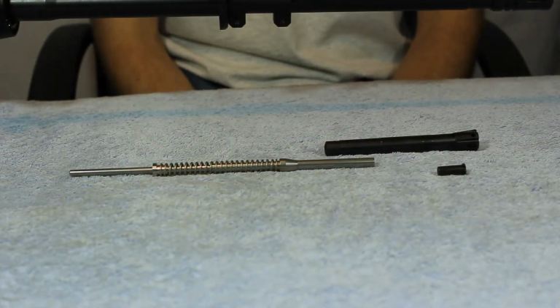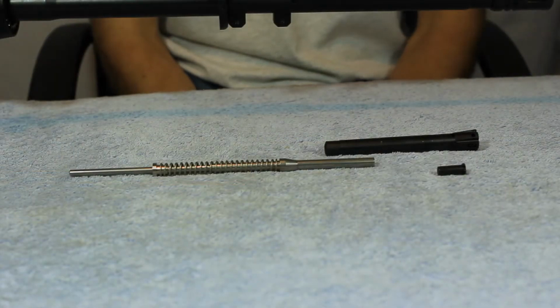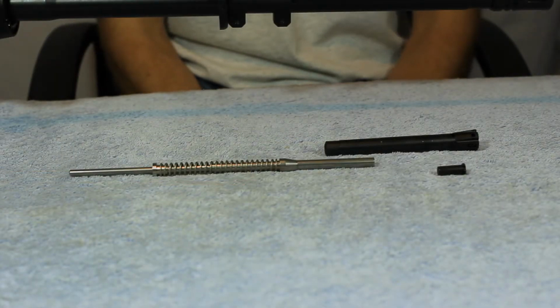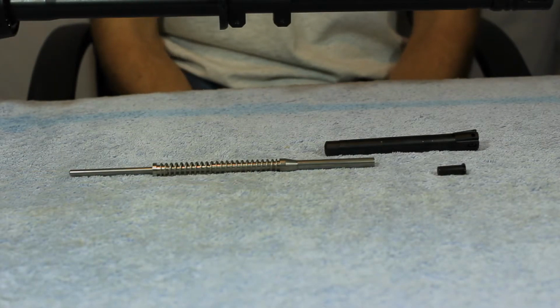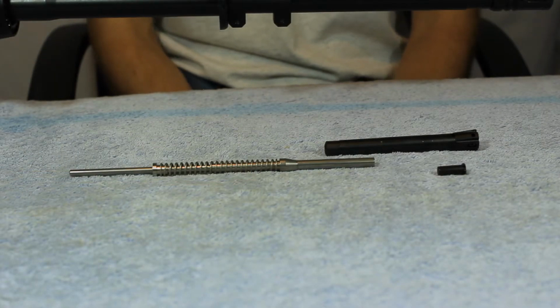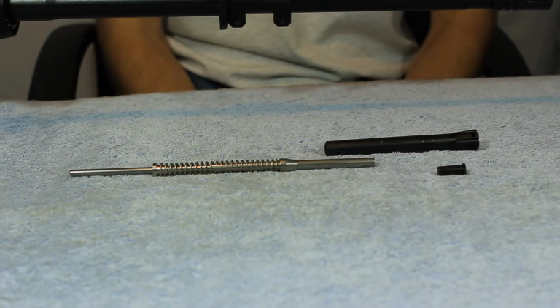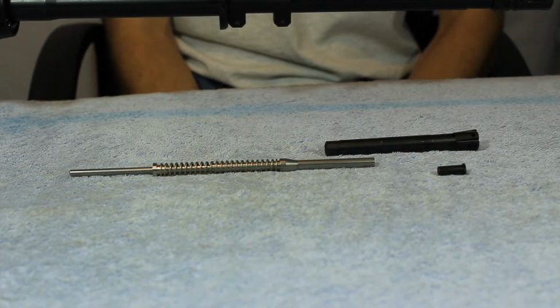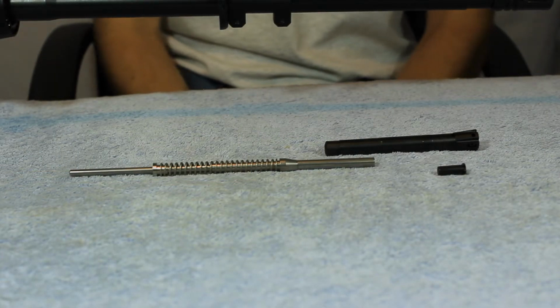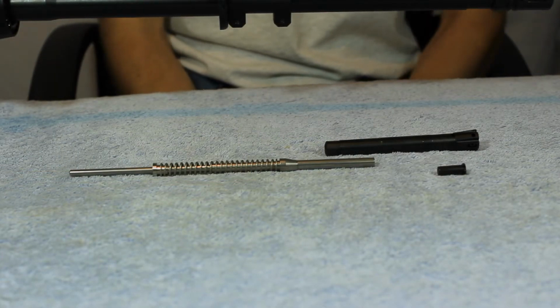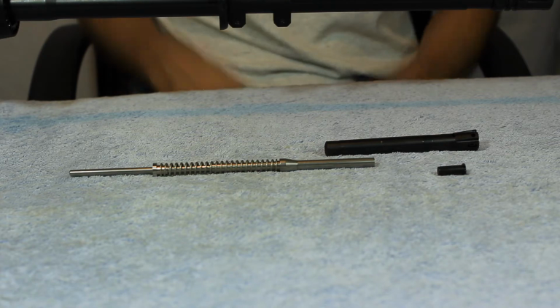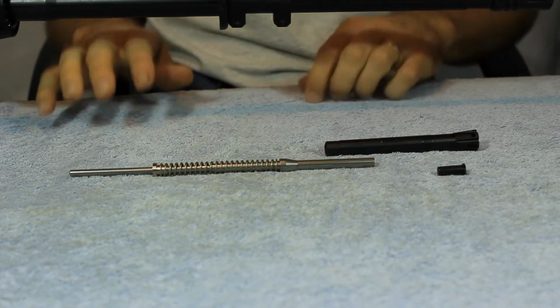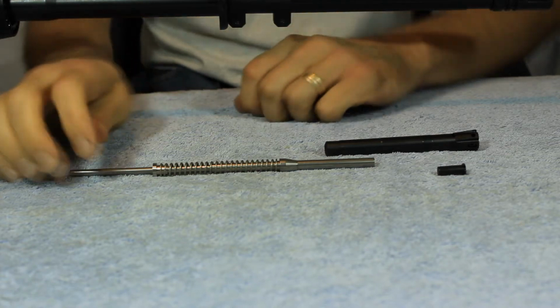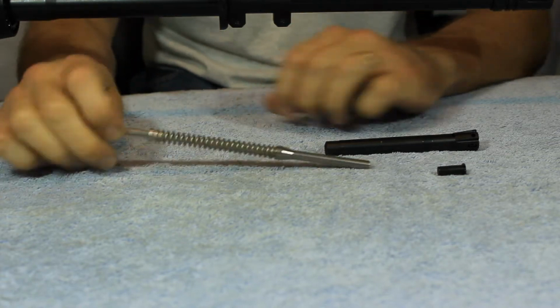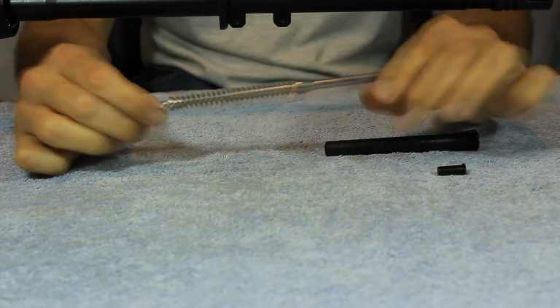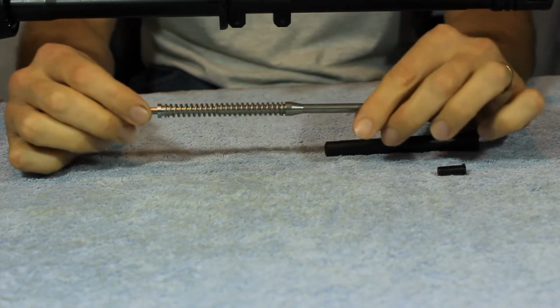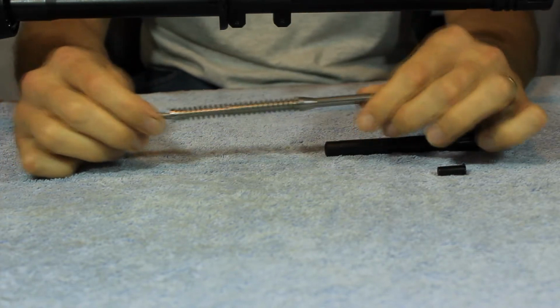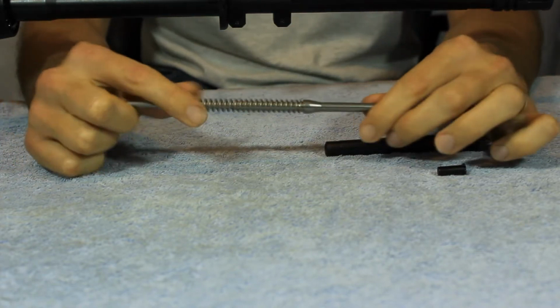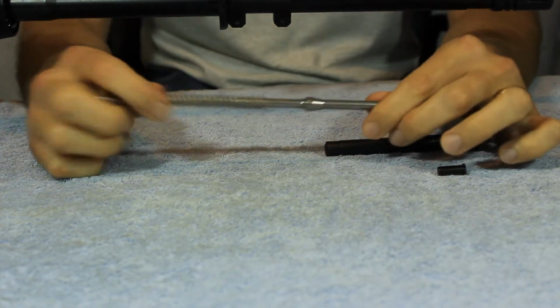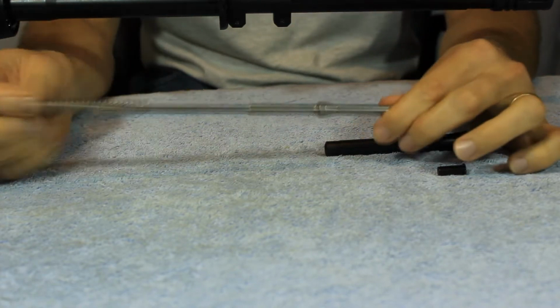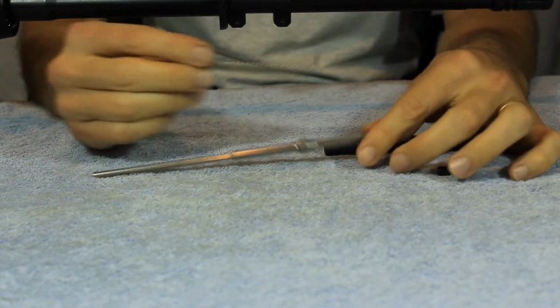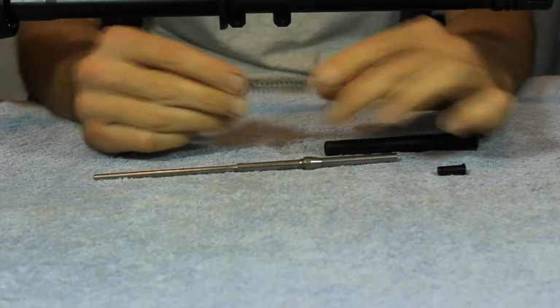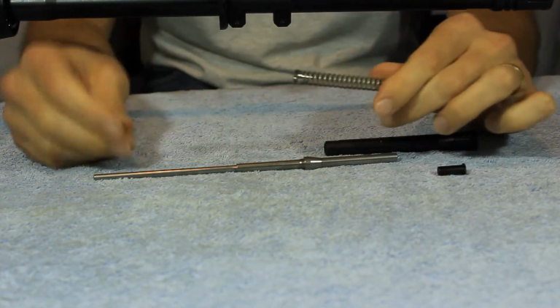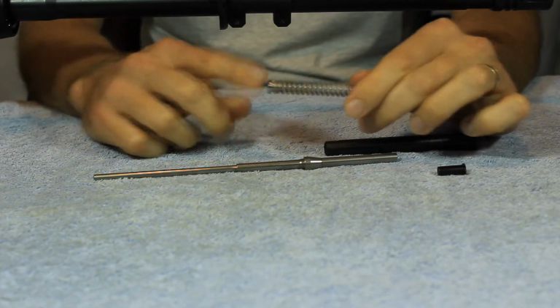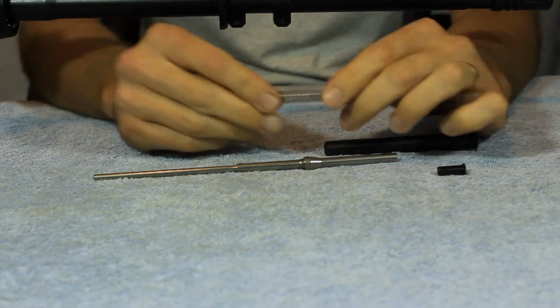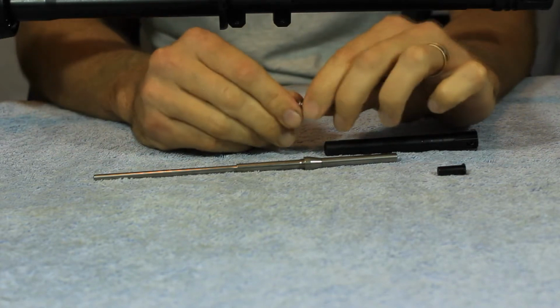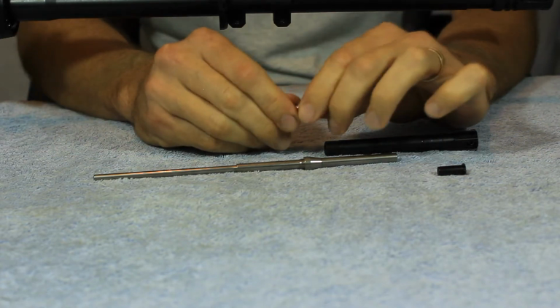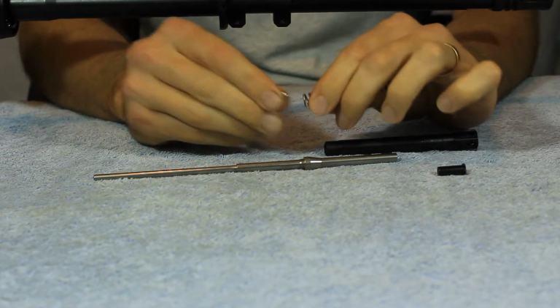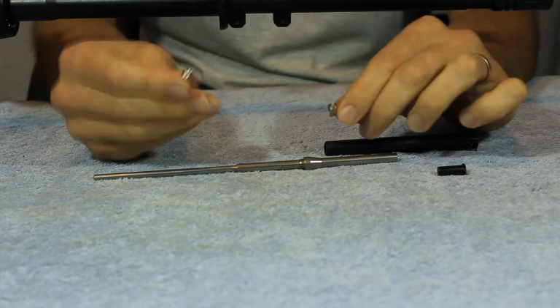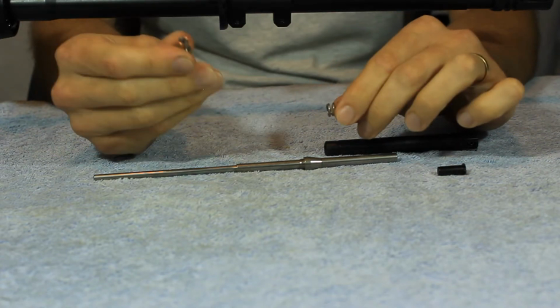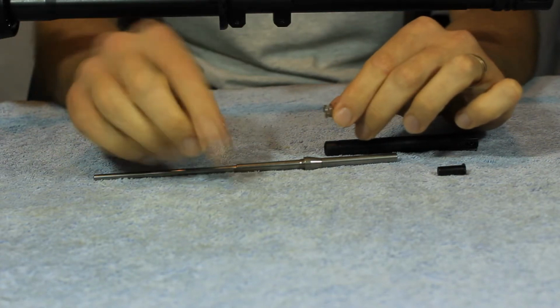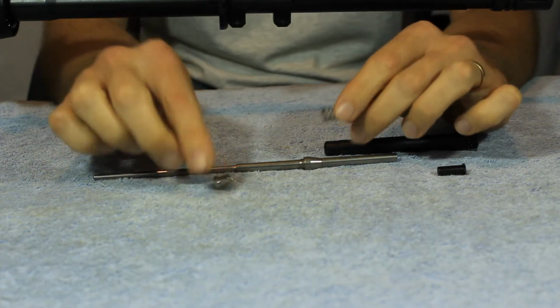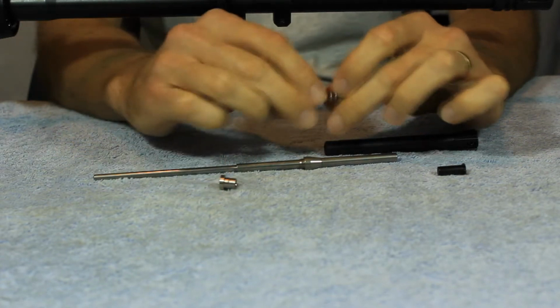Now that we've got everything disassembled, let's go over some parts nomenclature. We've got our op rod. We've got our piston return spring. We've got what we call our spring guide — it also acts as a piston stop.